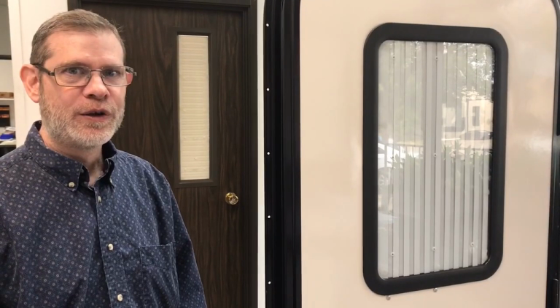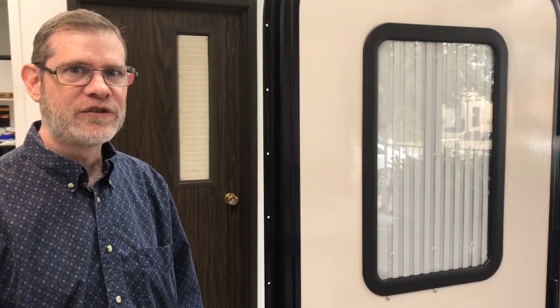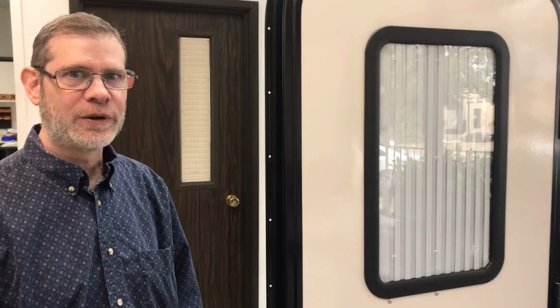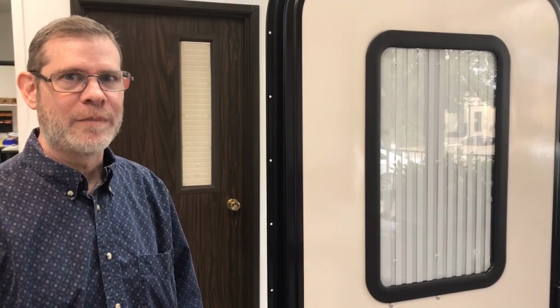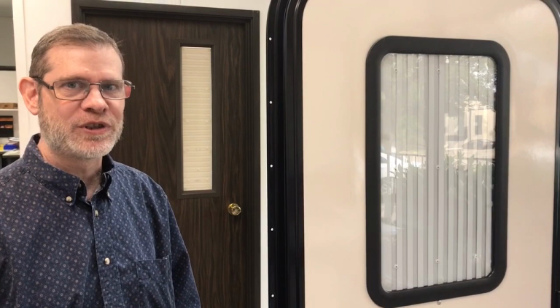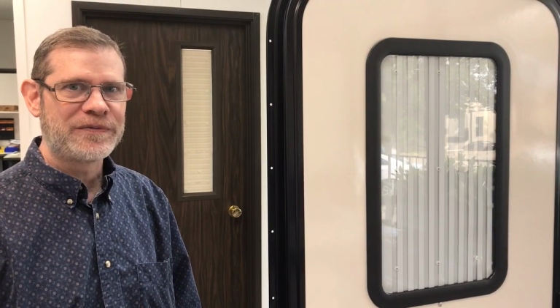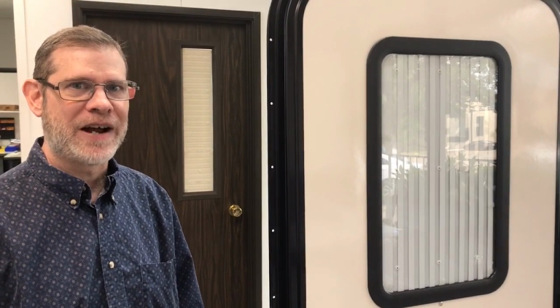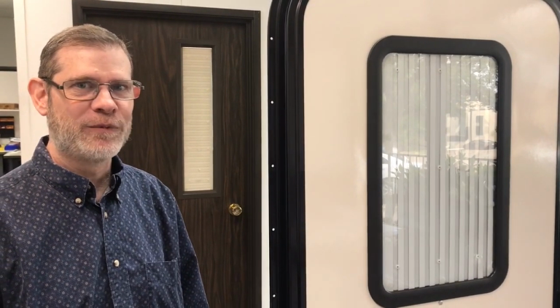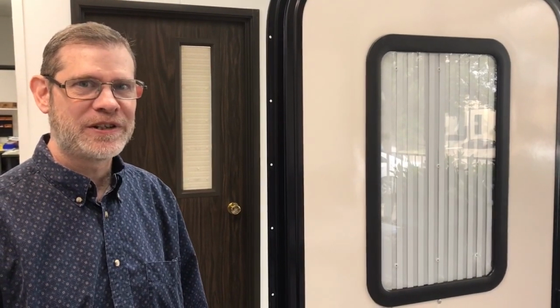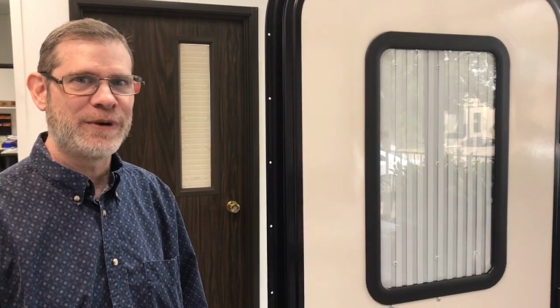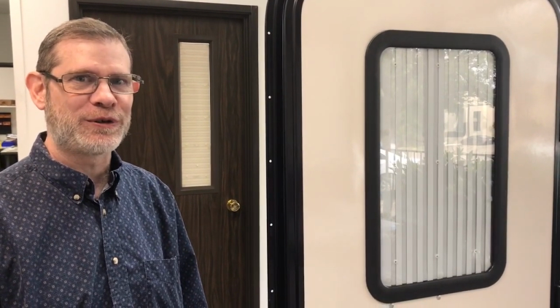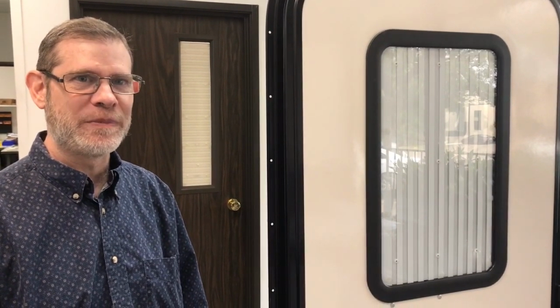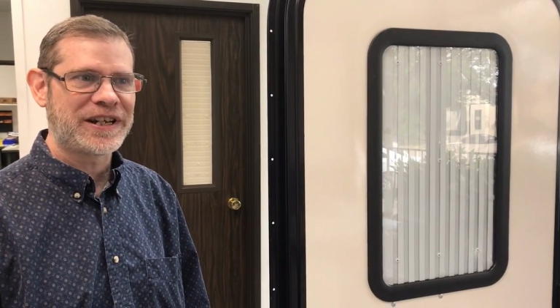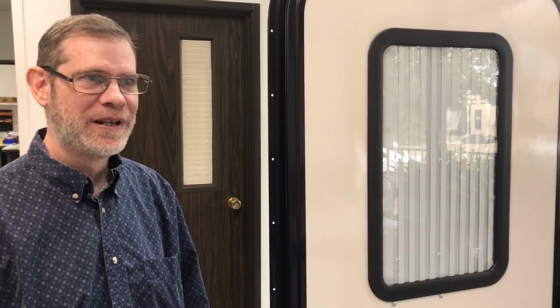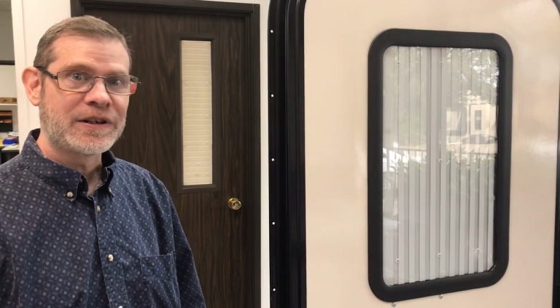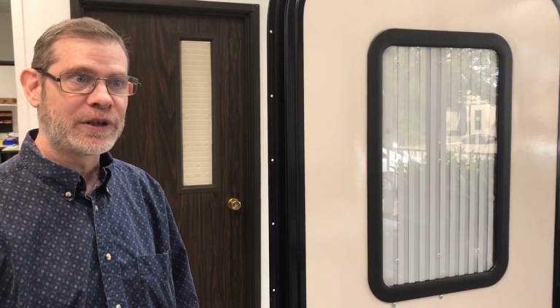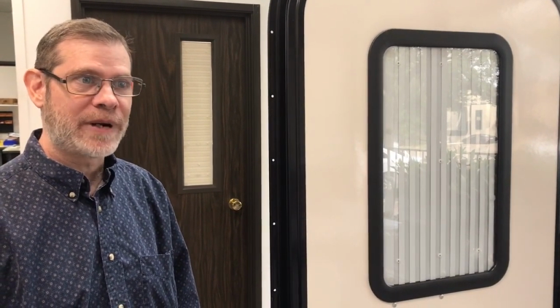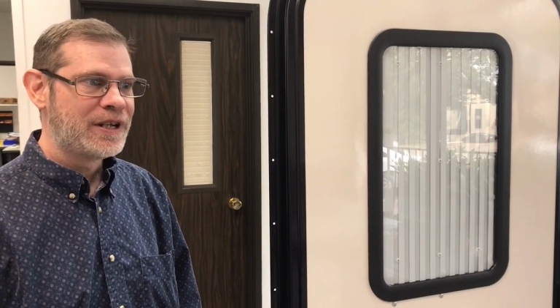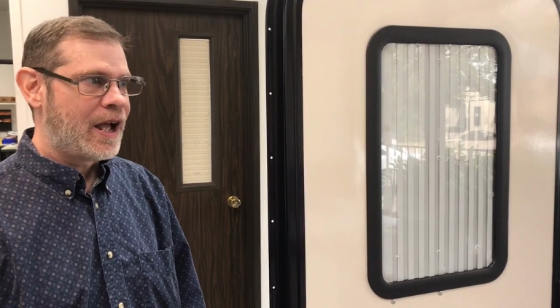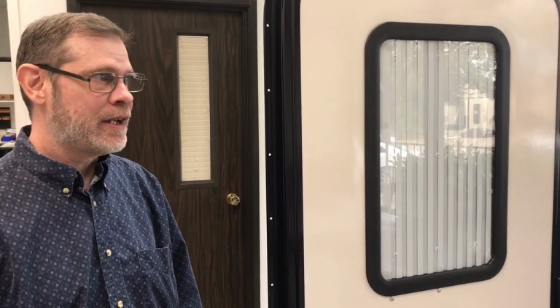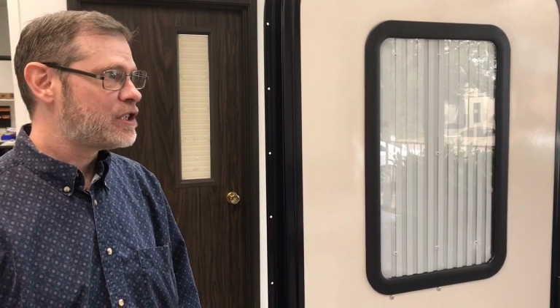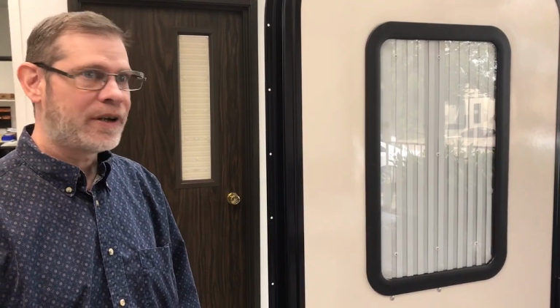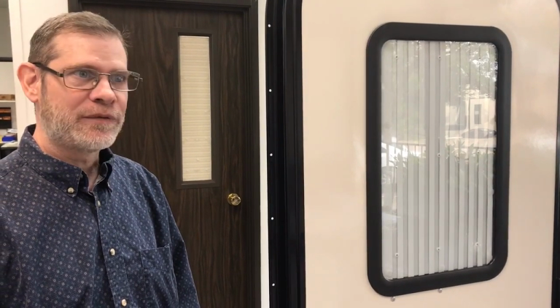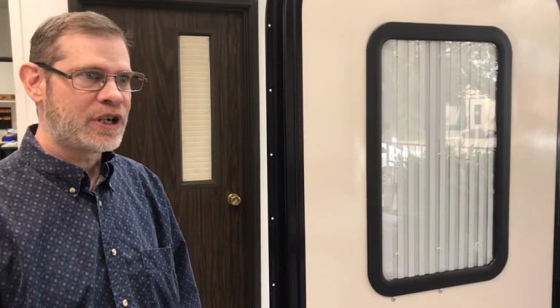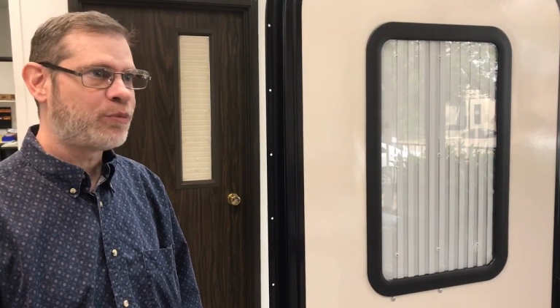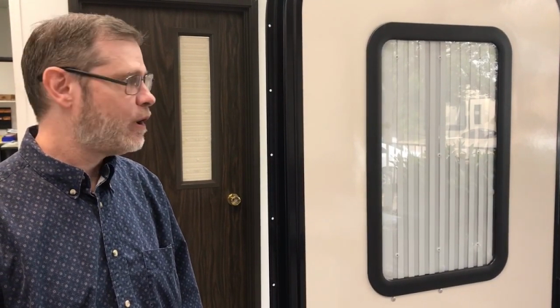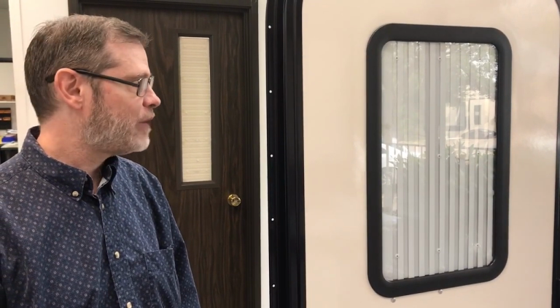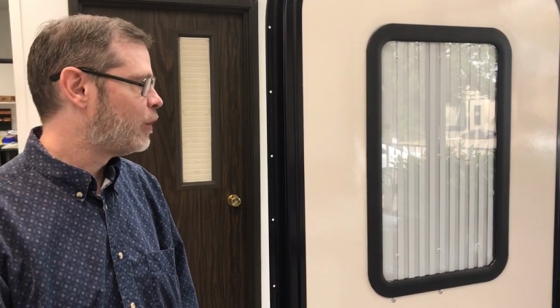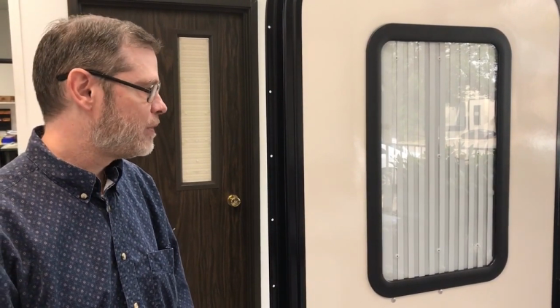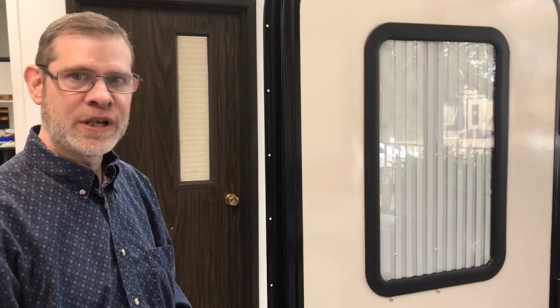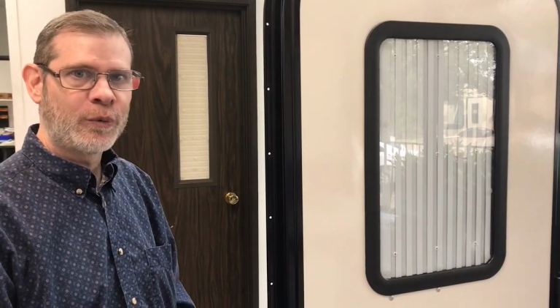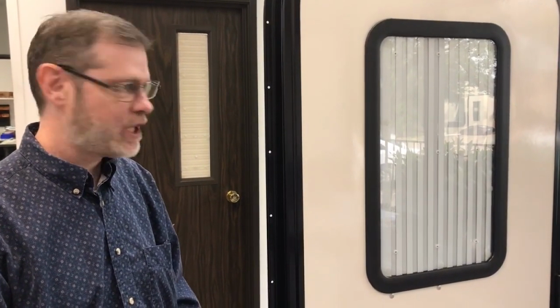Greetings from Zarkor. My name is Jeff and behind the camera is Mason who handles our social media sites. Today we're going to talk about an existing product that you customers are probably already familiar with: the door window shade.